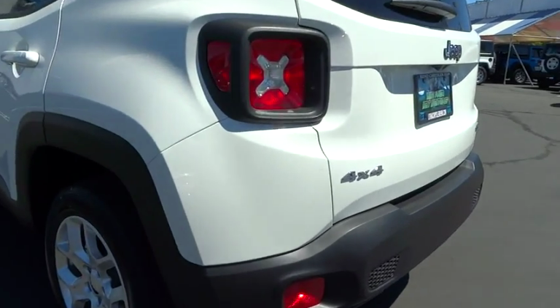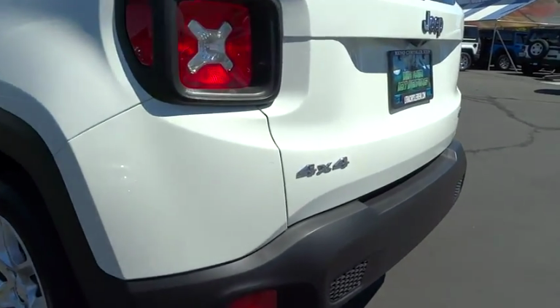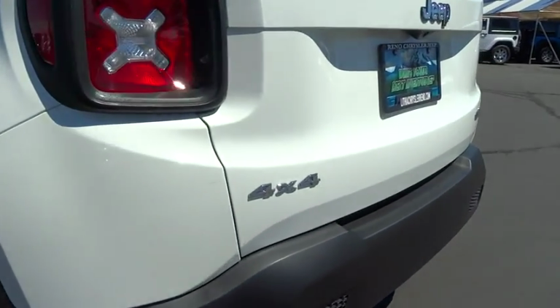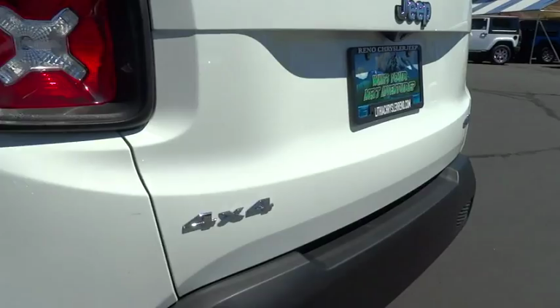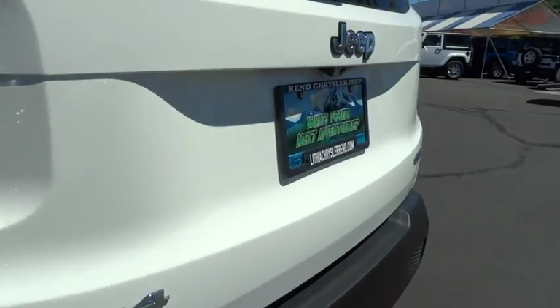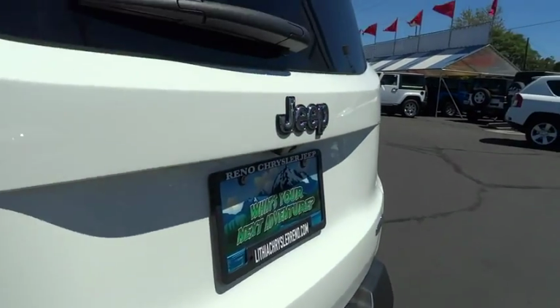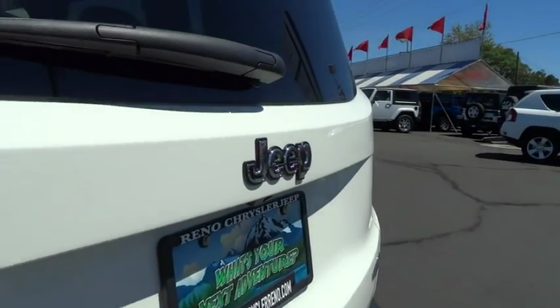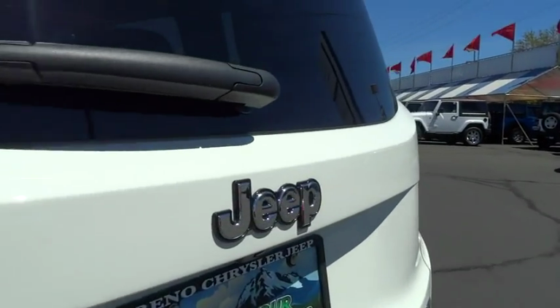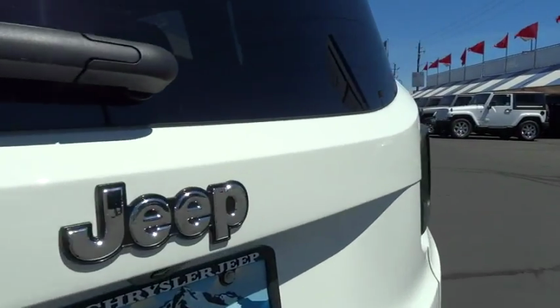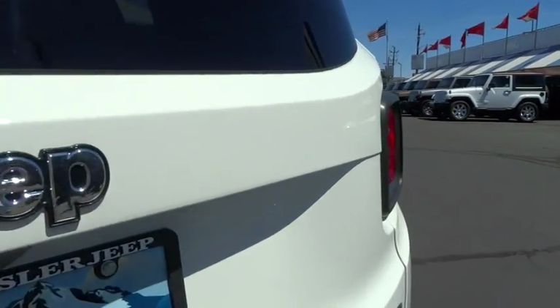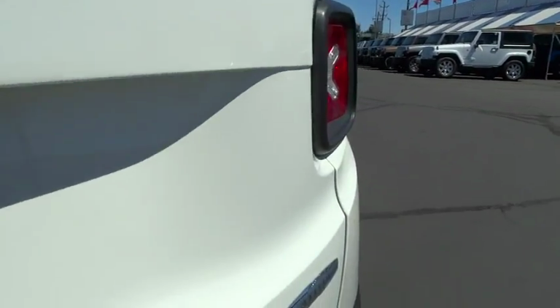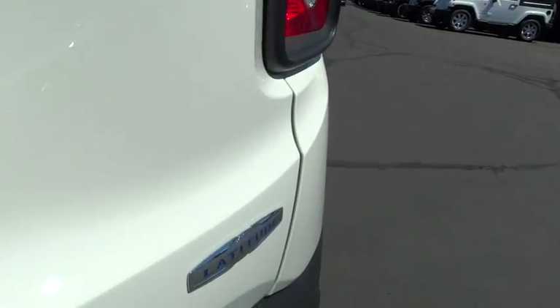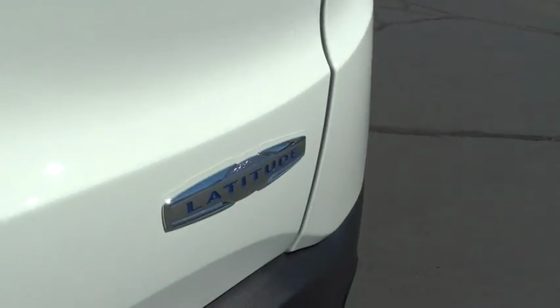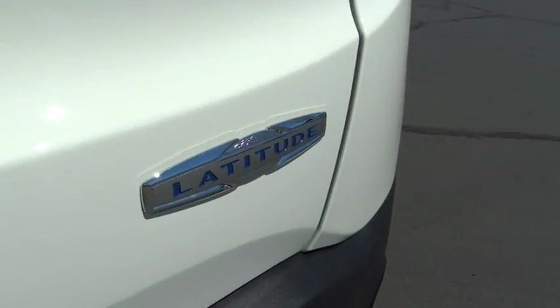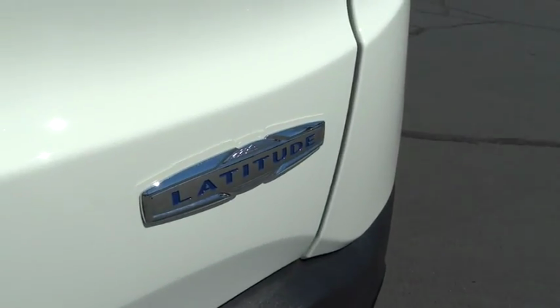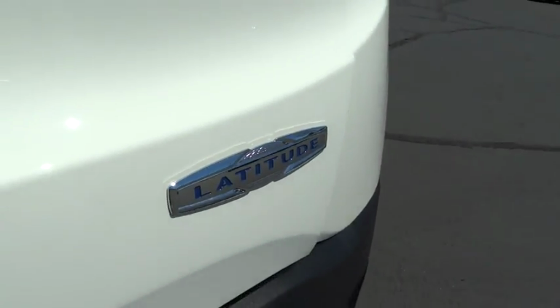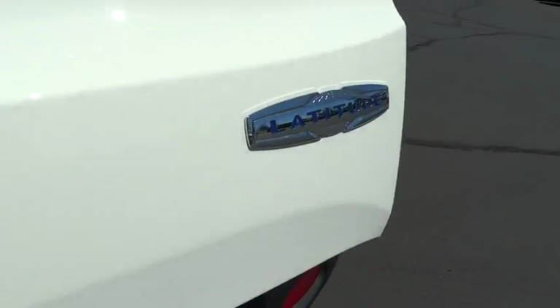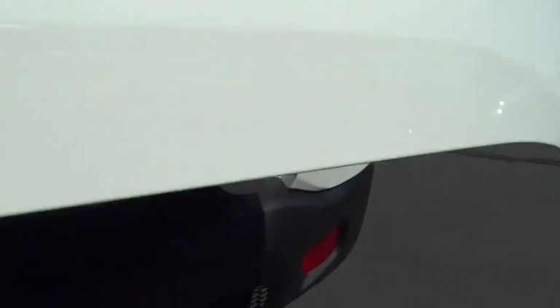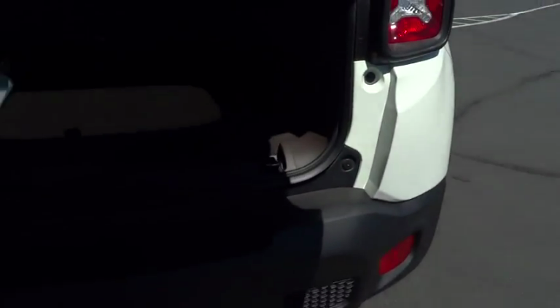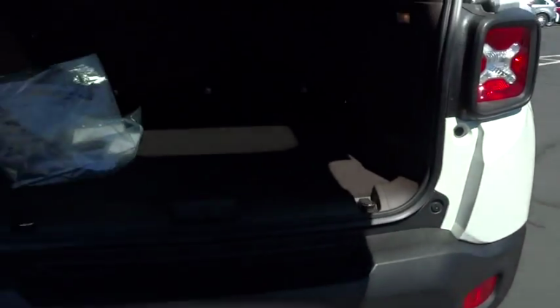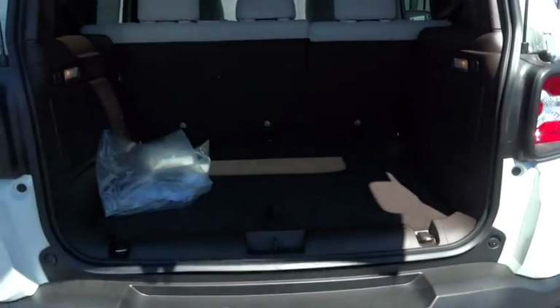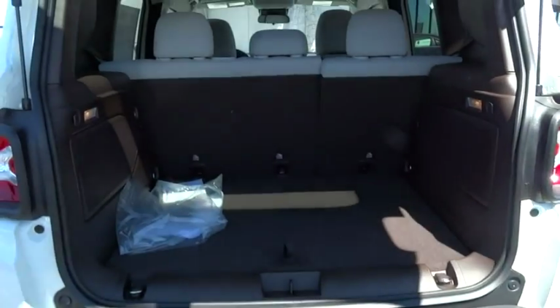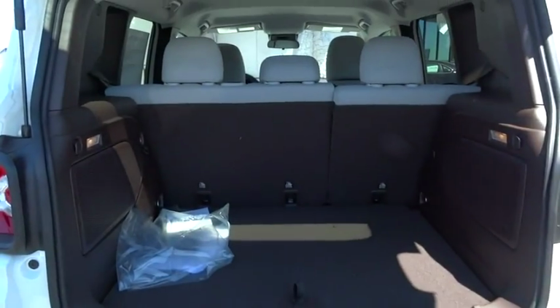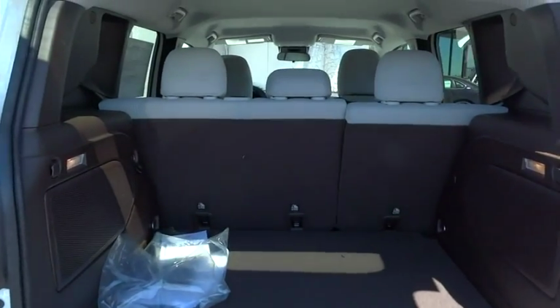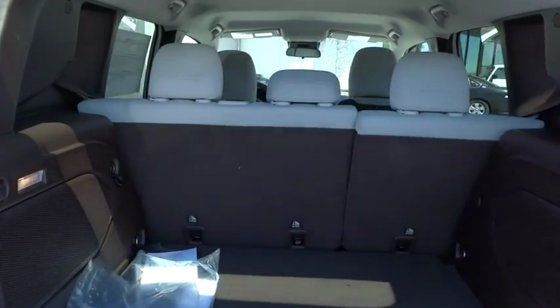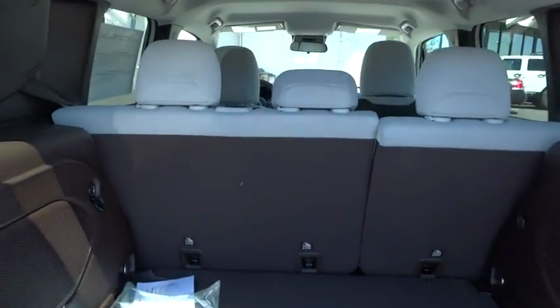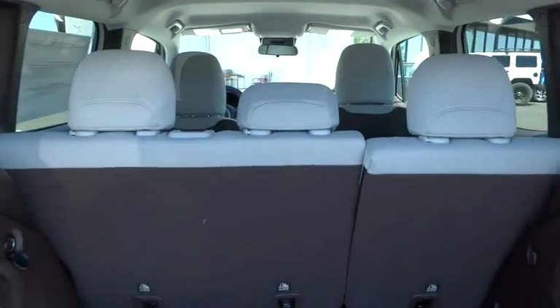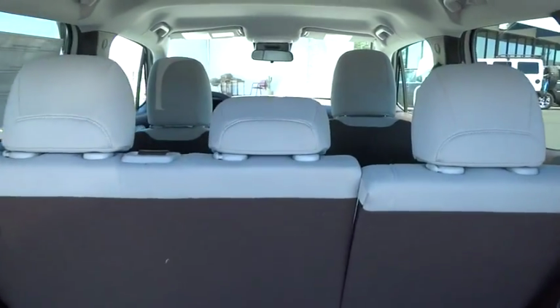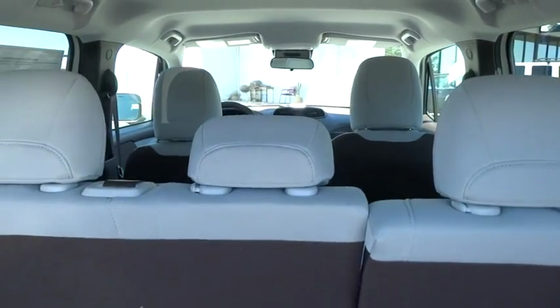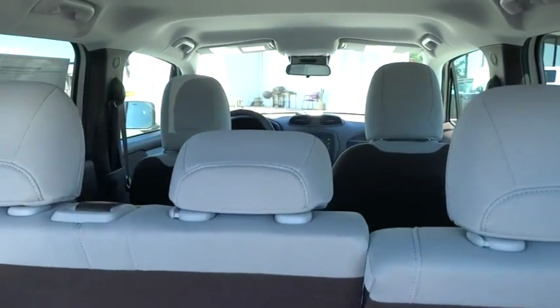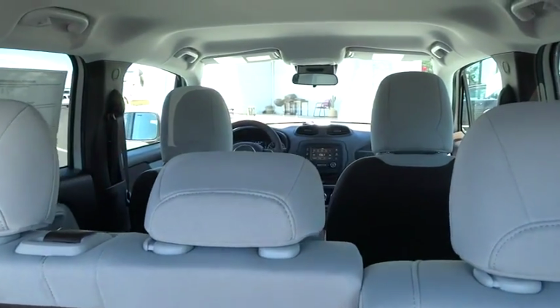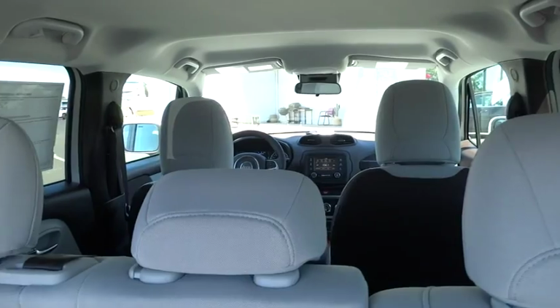Here are some of this vehicle's great options: keyless entry, backup camera, four-wheel drive, Bluetooth, leather-wrapped steering wheel, driver airbag, adjustable steering wheel, and power steering.